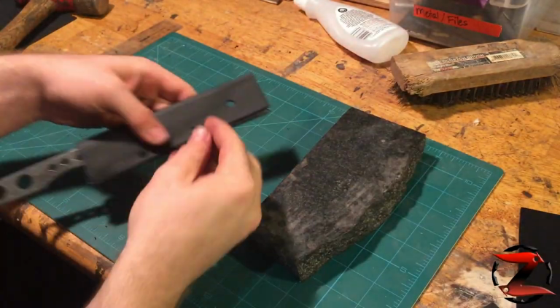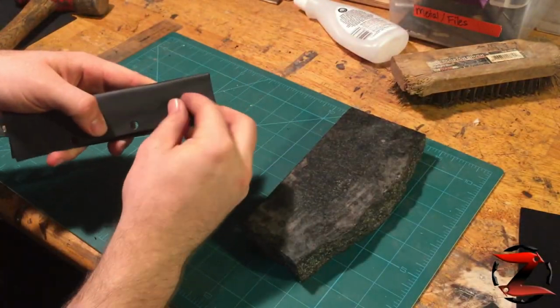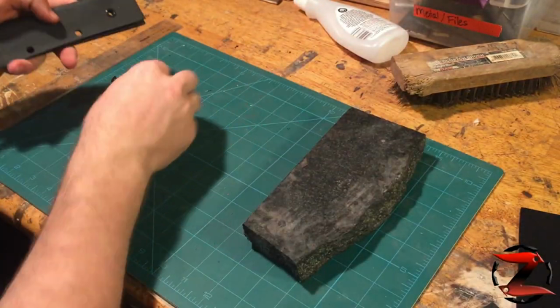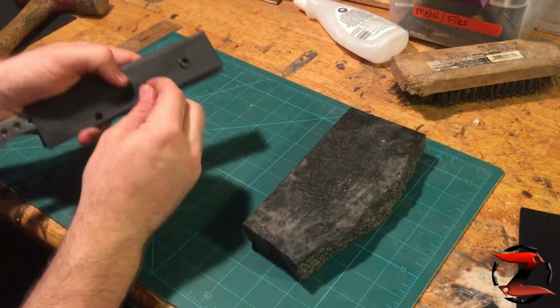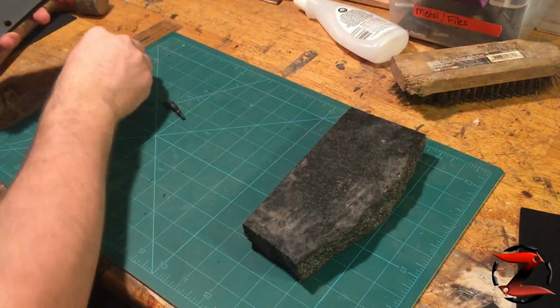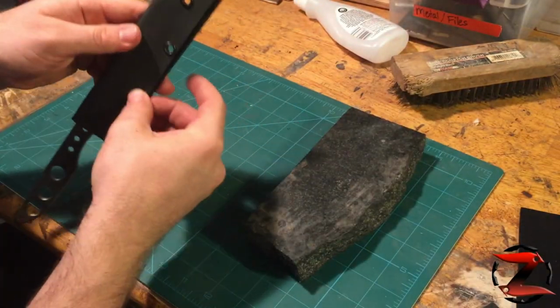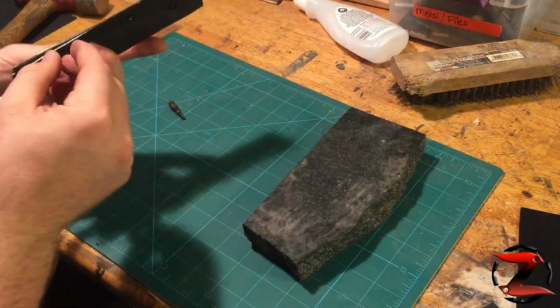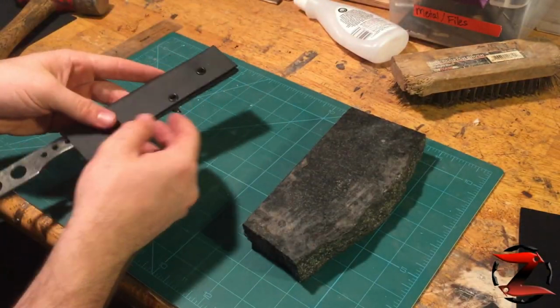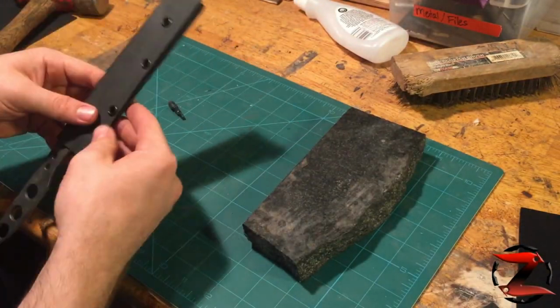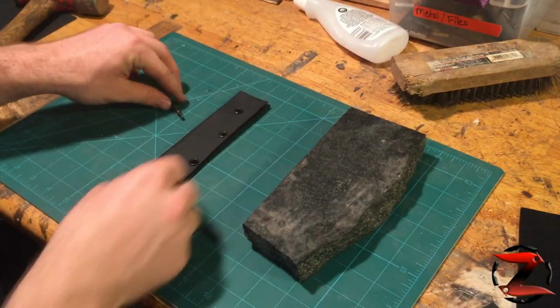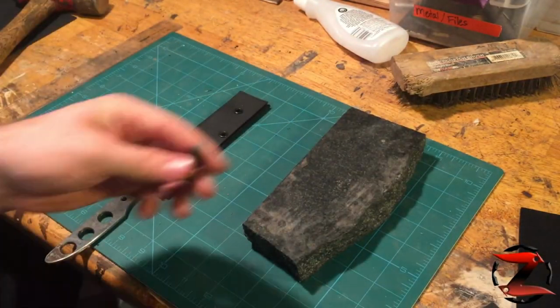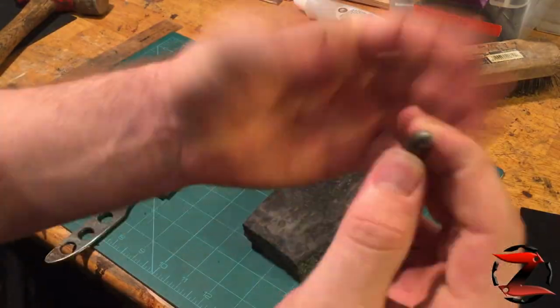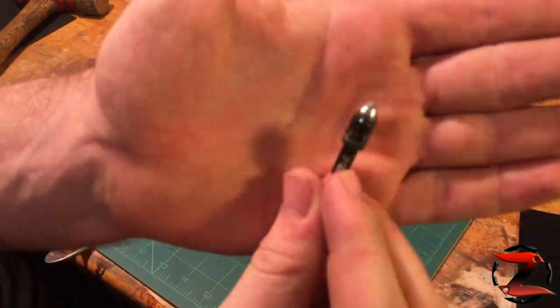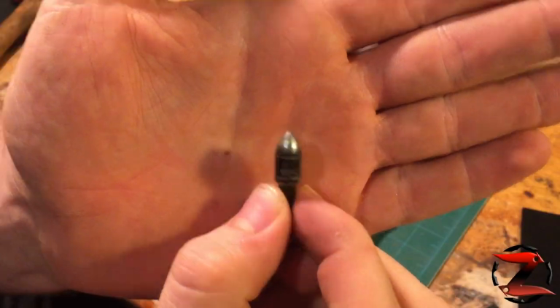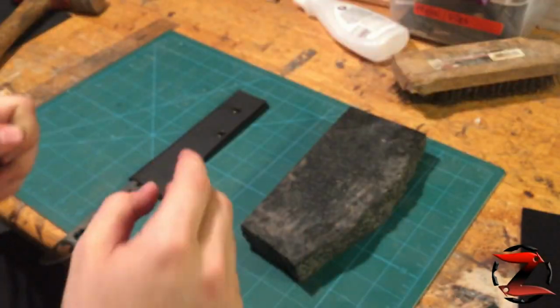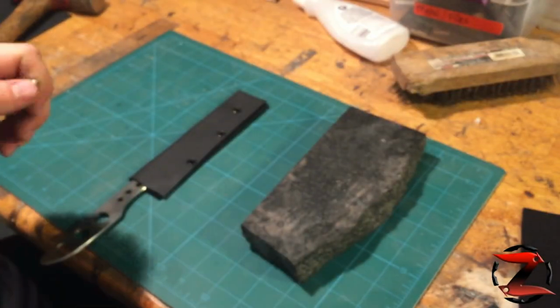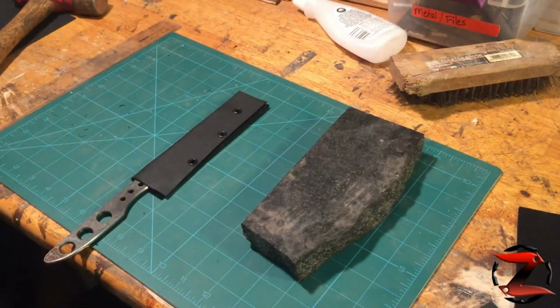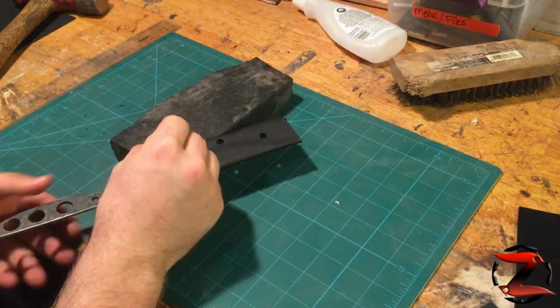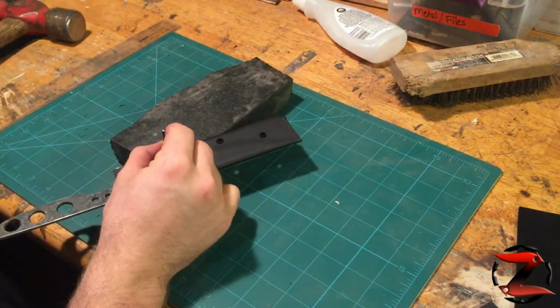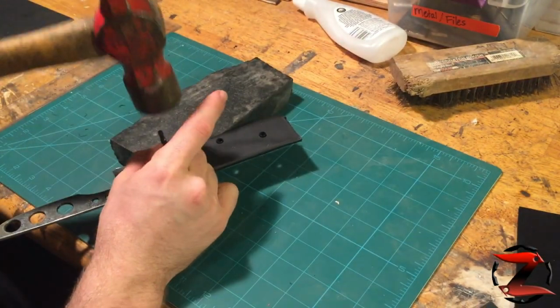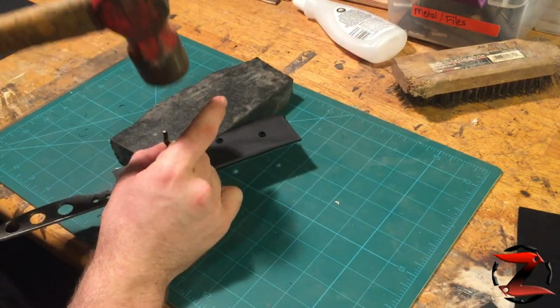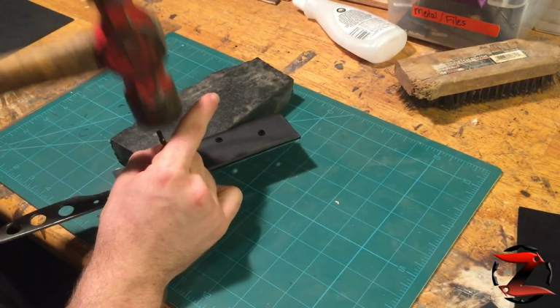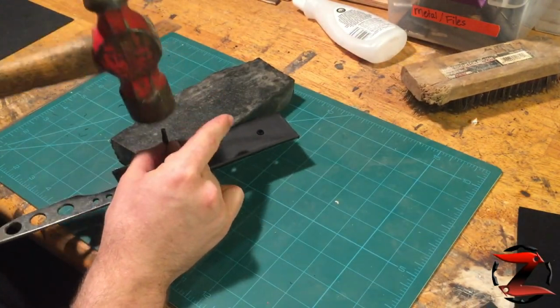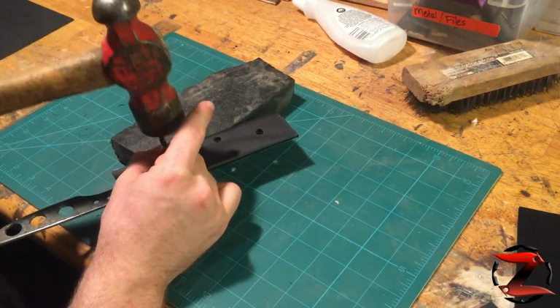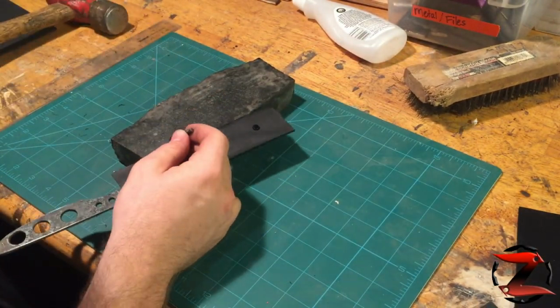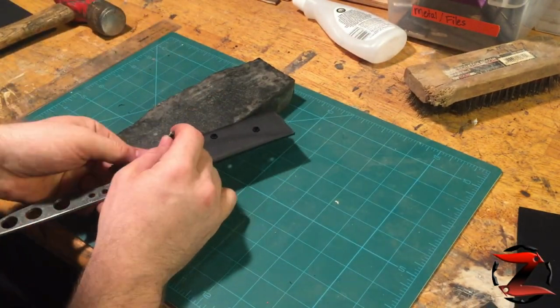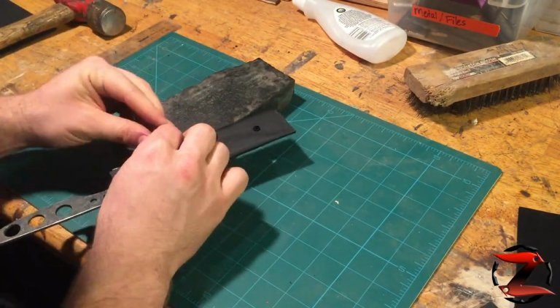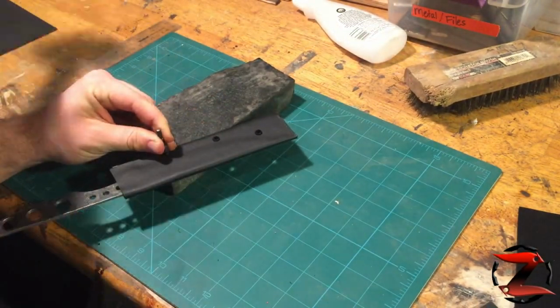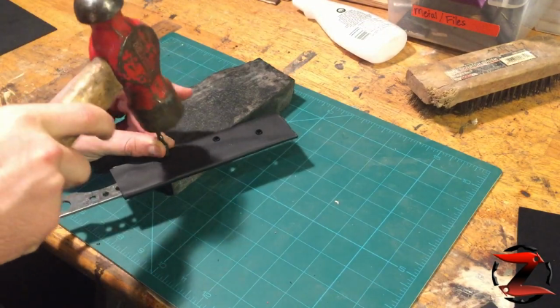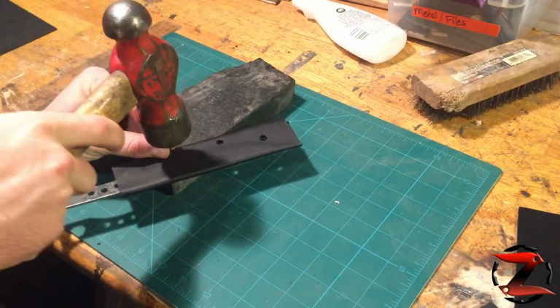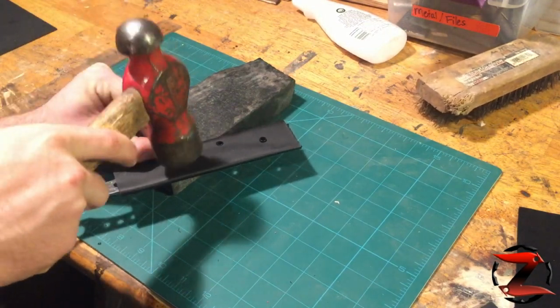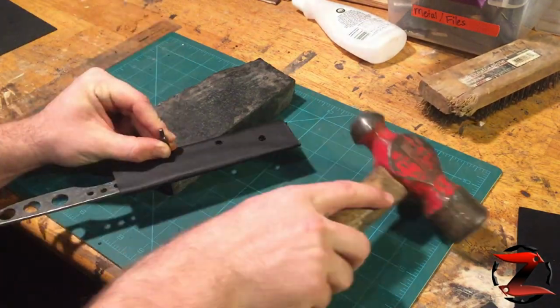I've shown this technique more thoroughly before in a previous video where I used practice archery tips to flare out the edges of the Kydex rivets. This is a great alternative if you don't have an arbor press.